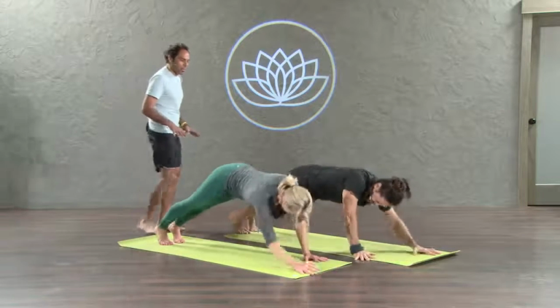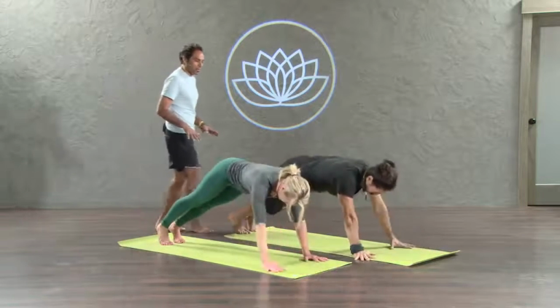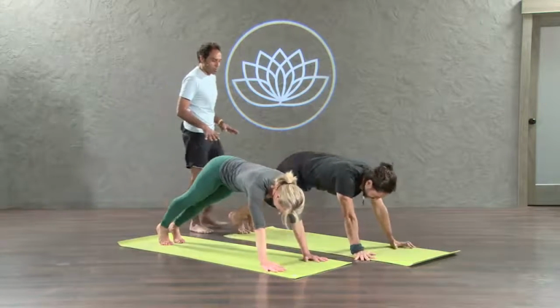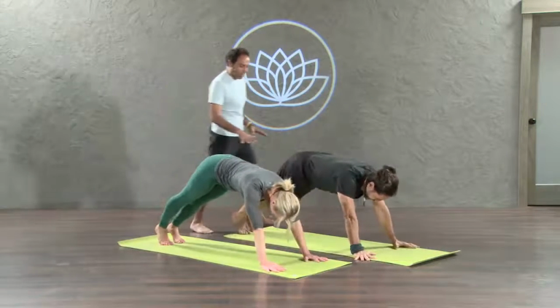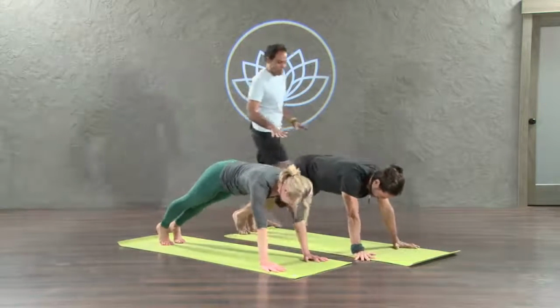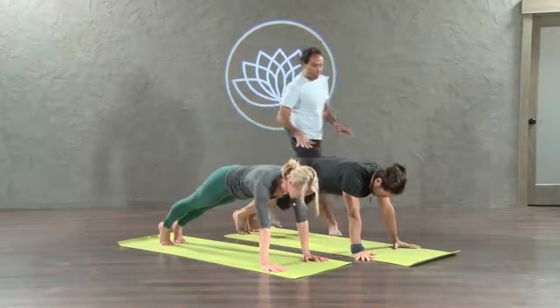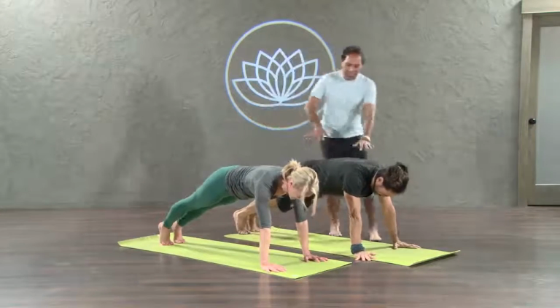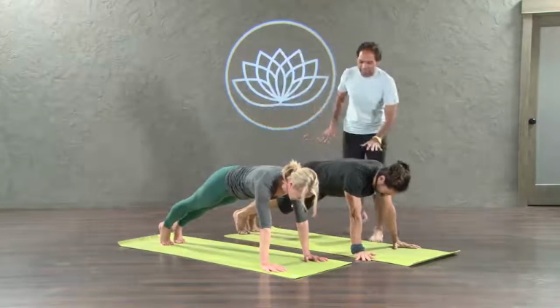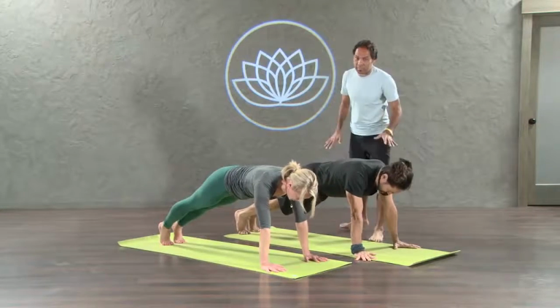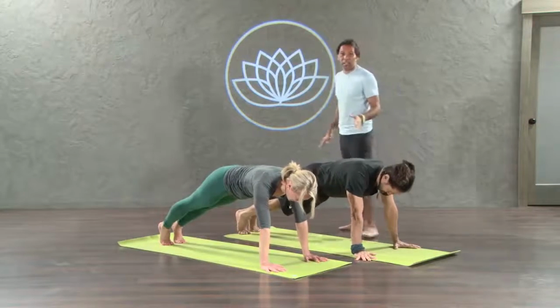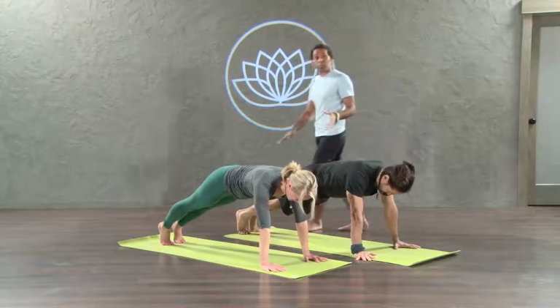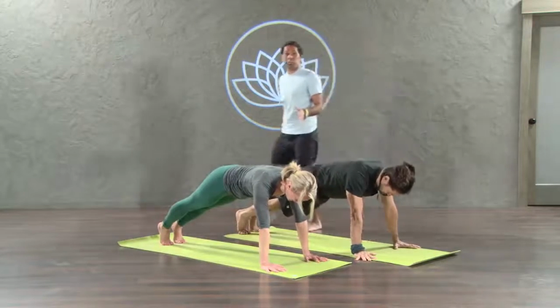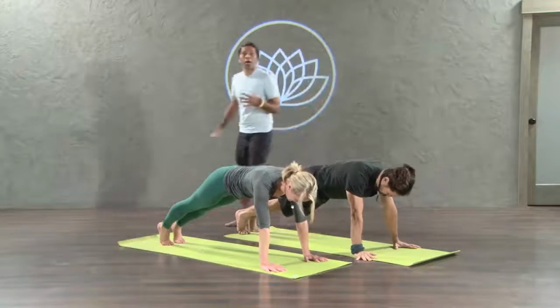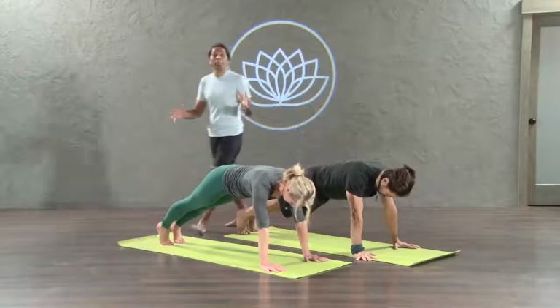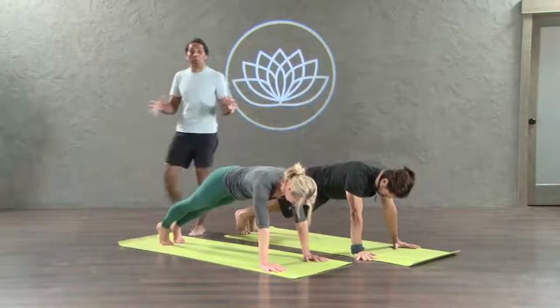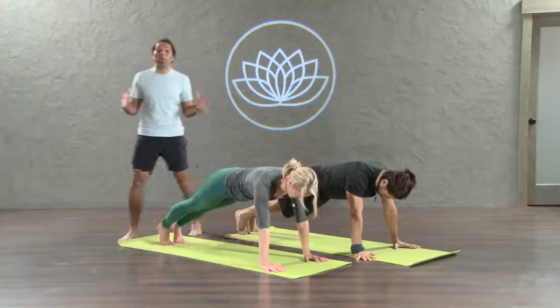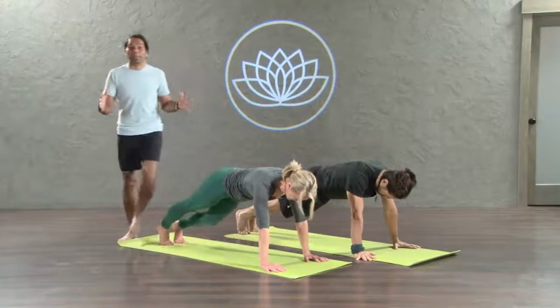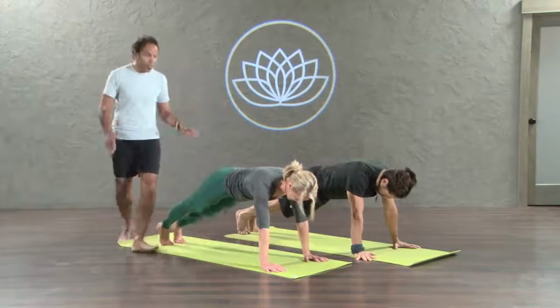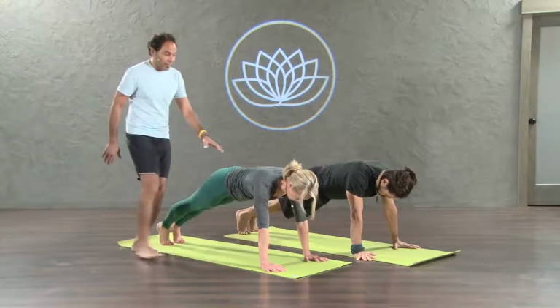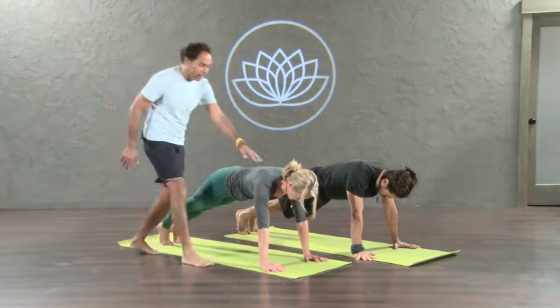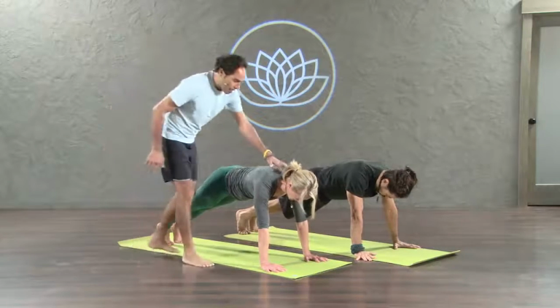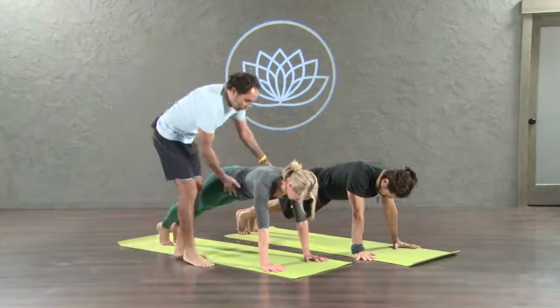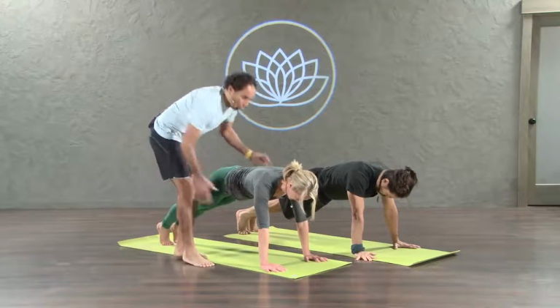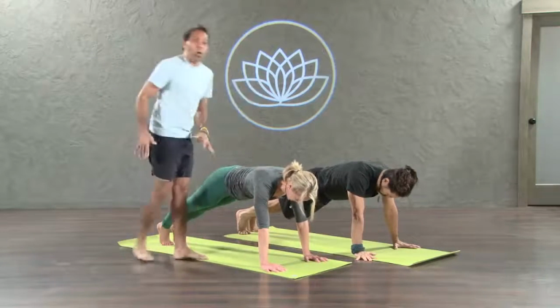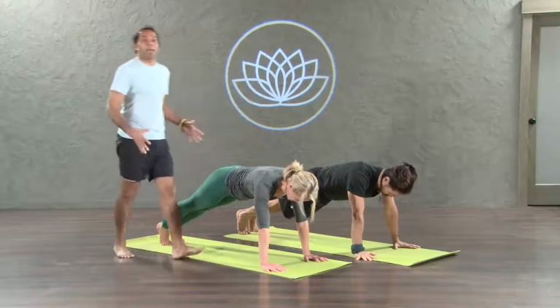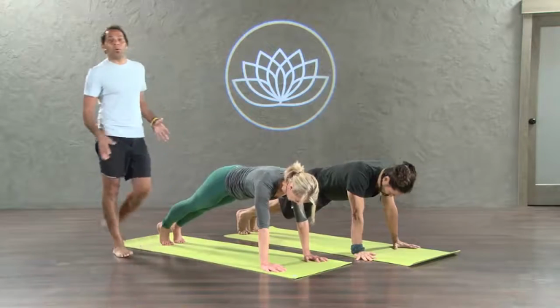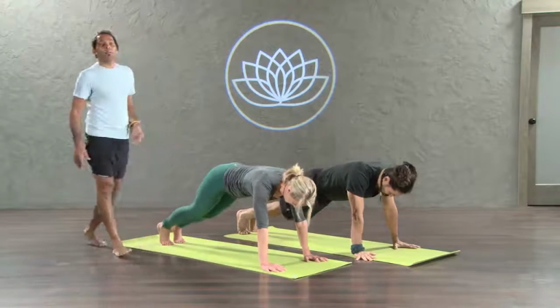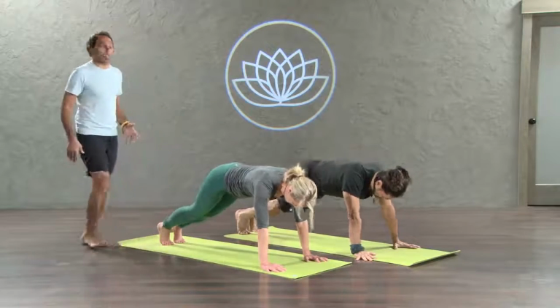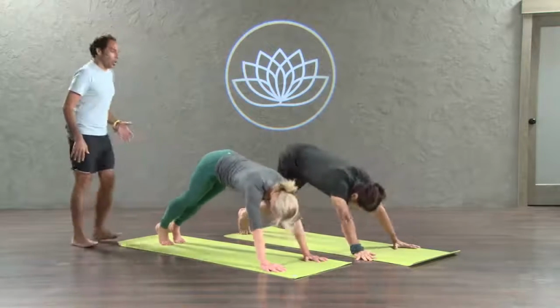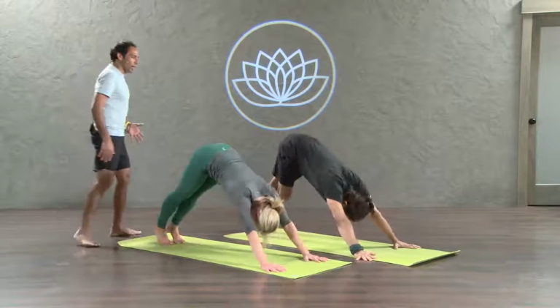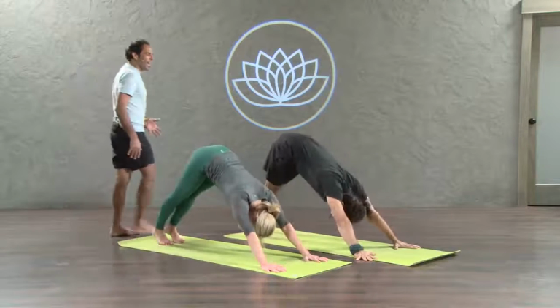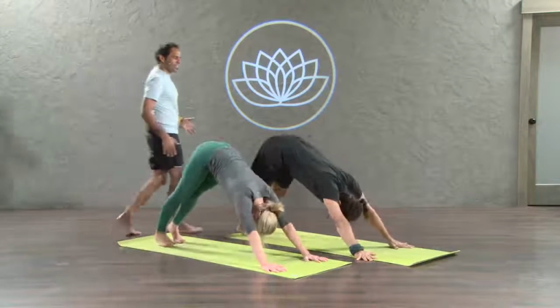Remain here. Five, strong legs. Four, face relaxed. This is the last time. Come on, you can do it. I believe in you. Three, two, and downward facing dog. One, exhale.